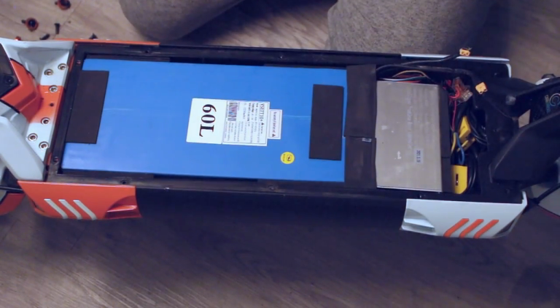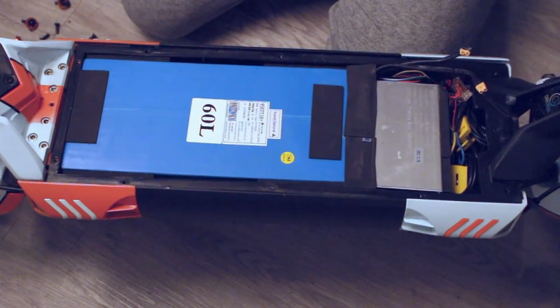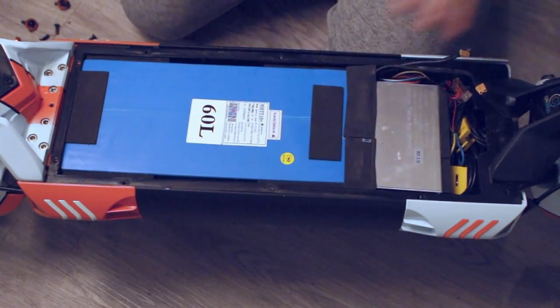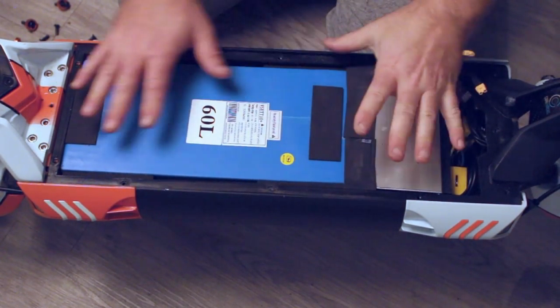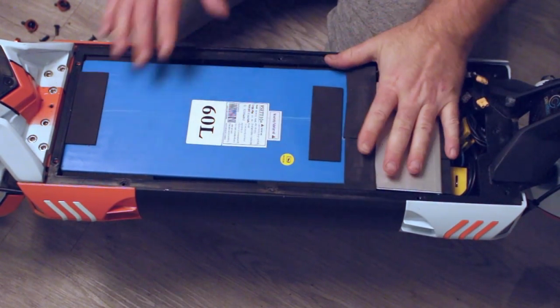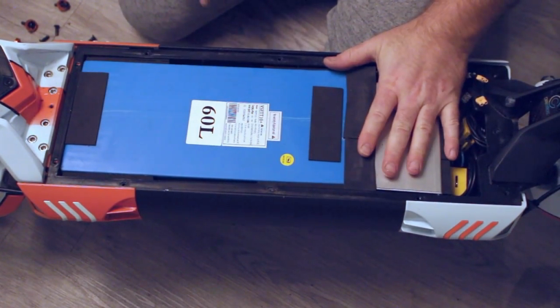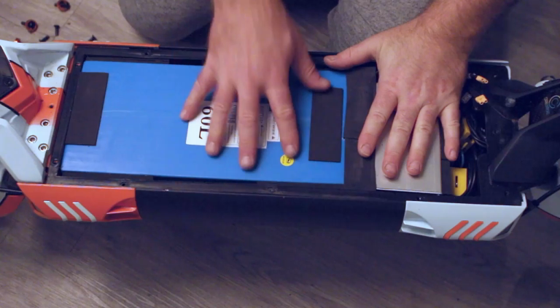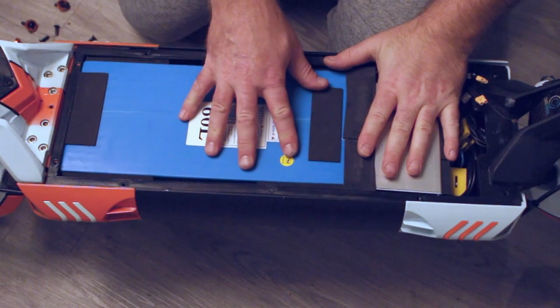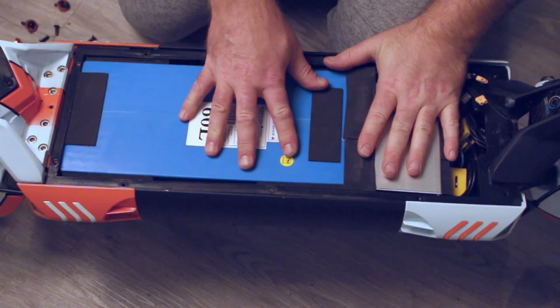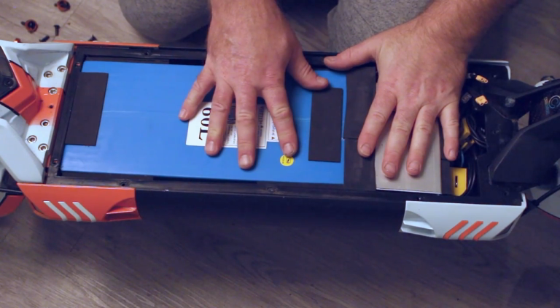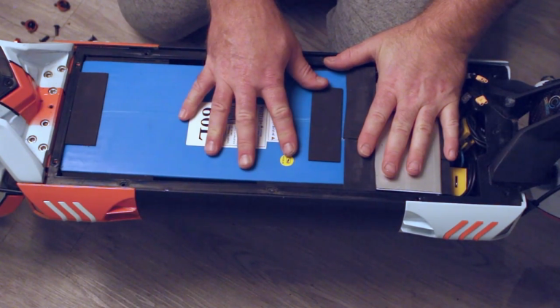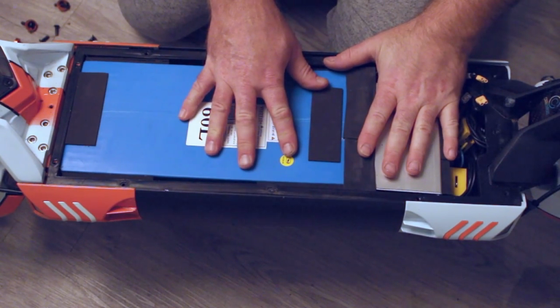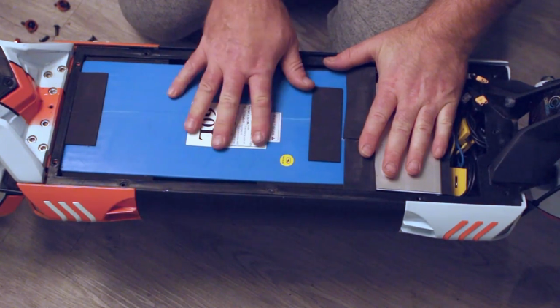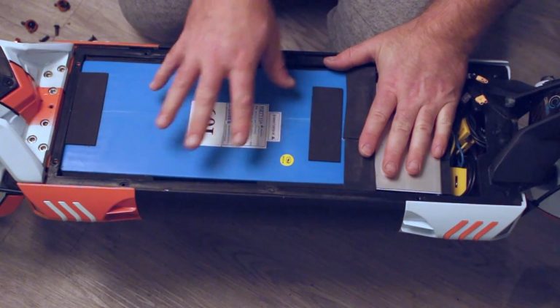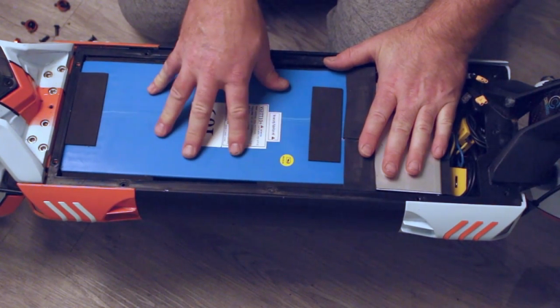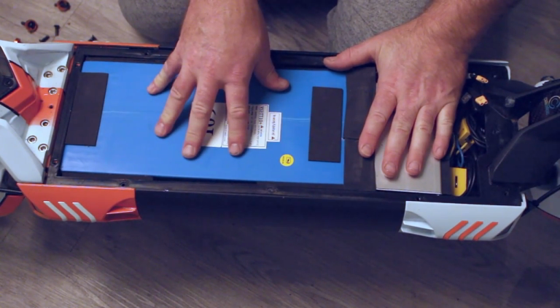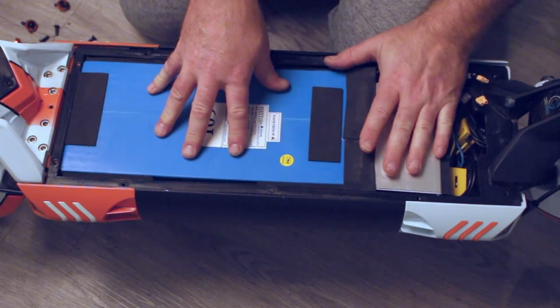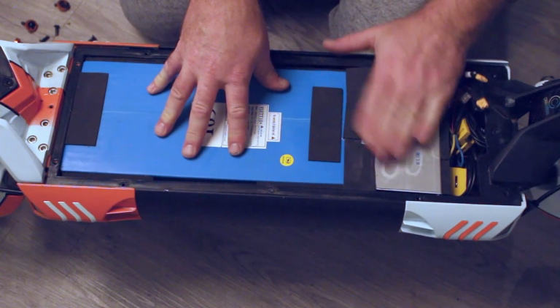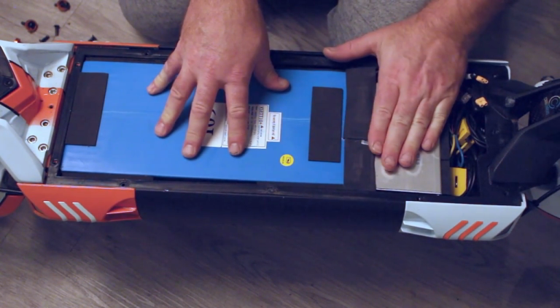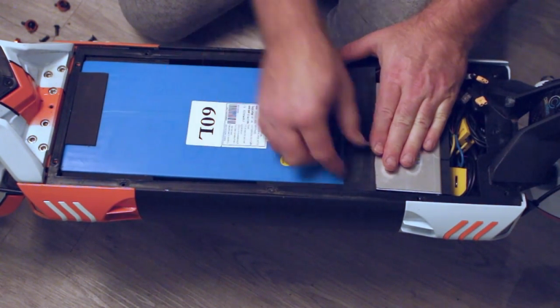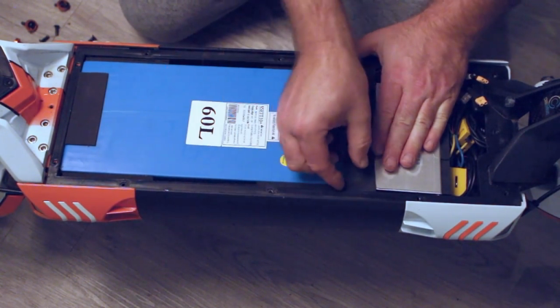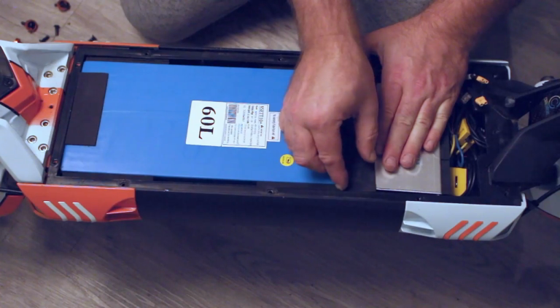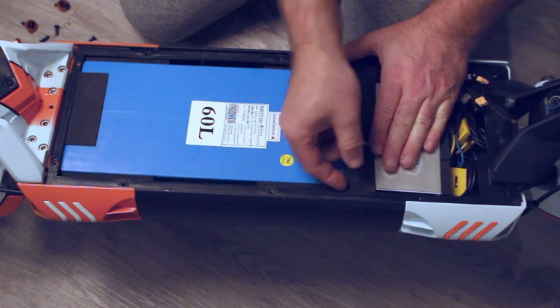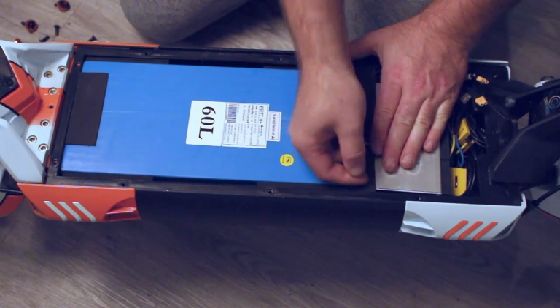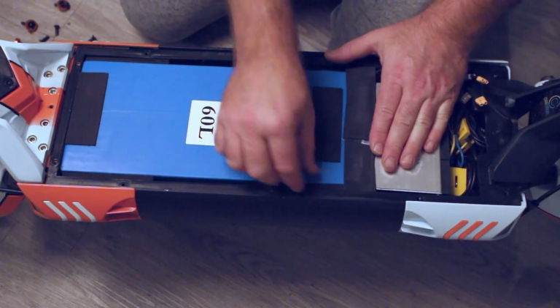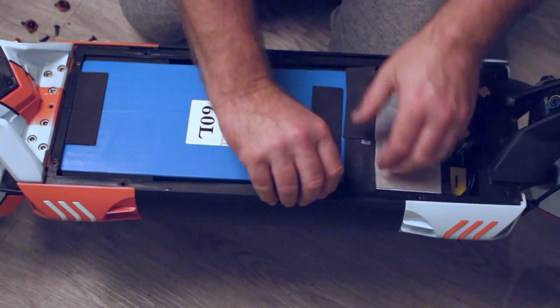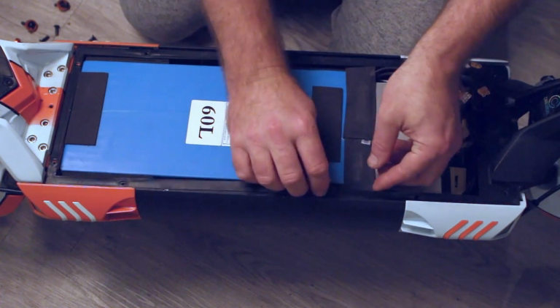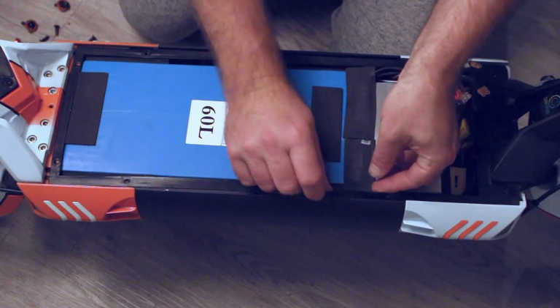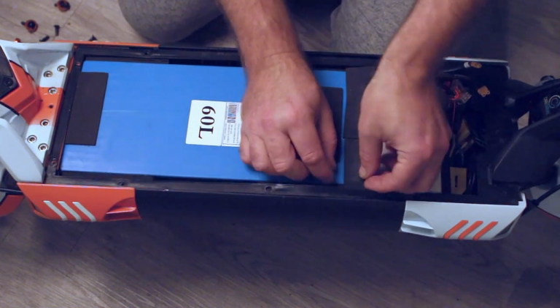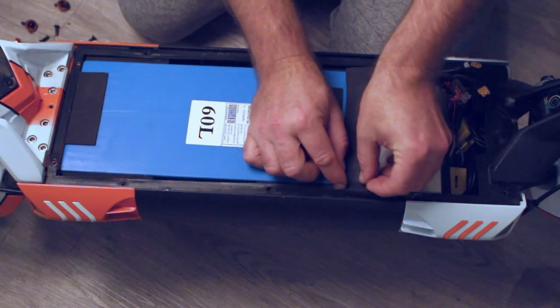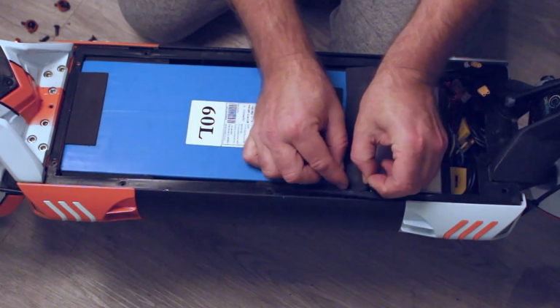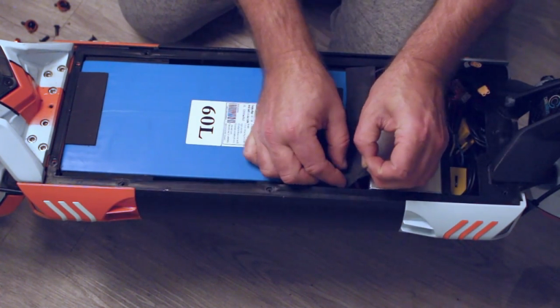We've removed the deck; the next step is to remove the battery. Be careful — batteries have a lot of charge and we don't want to short anything out, so we will lift the battery out gently.